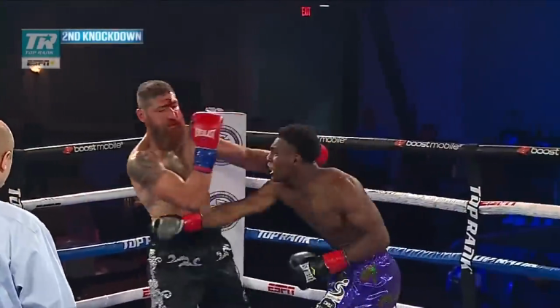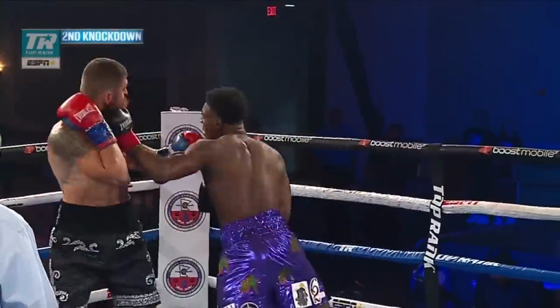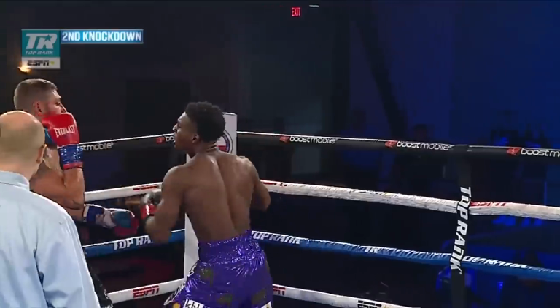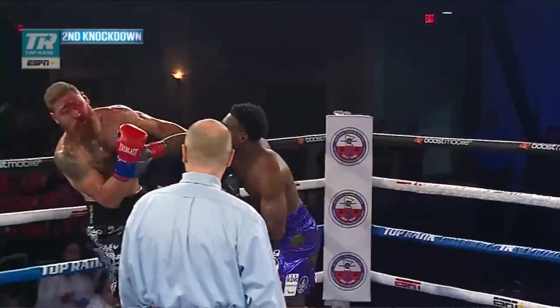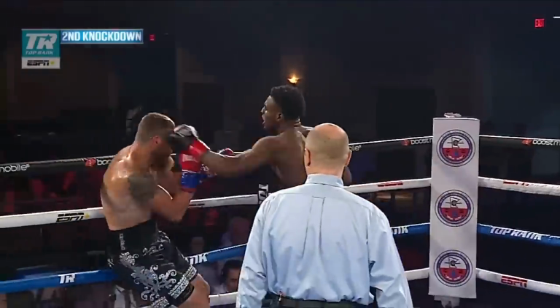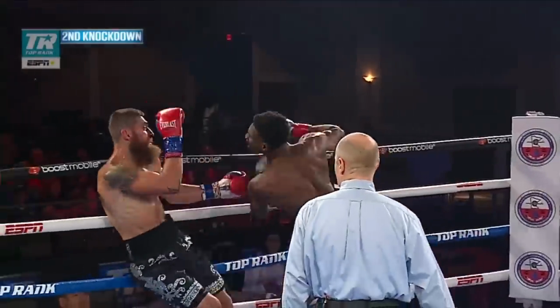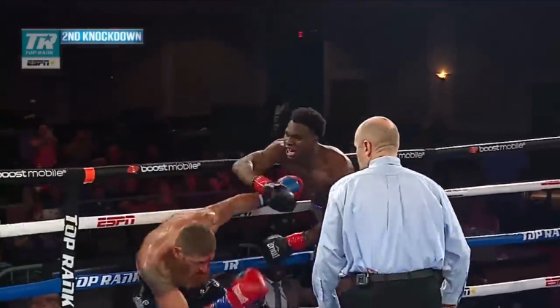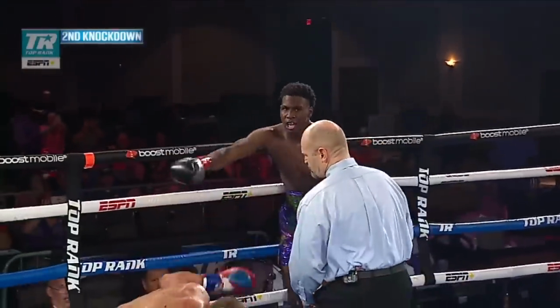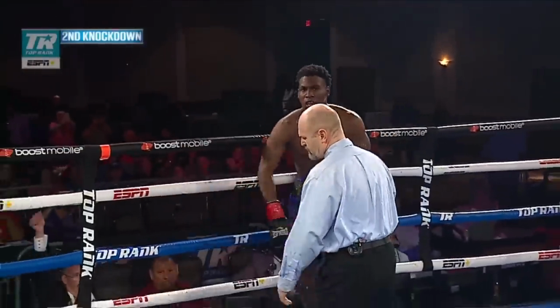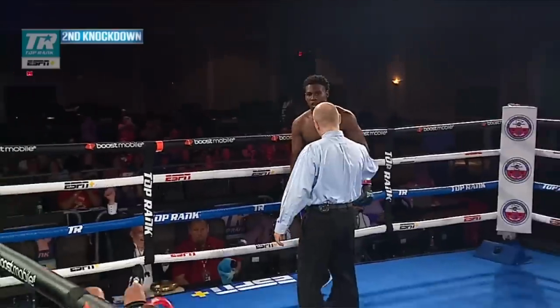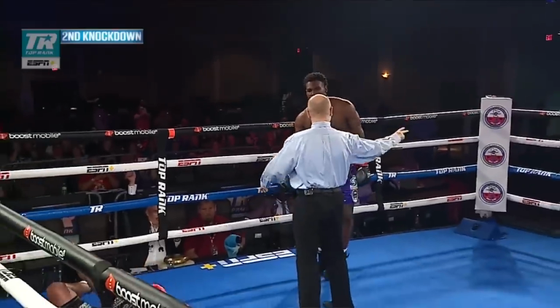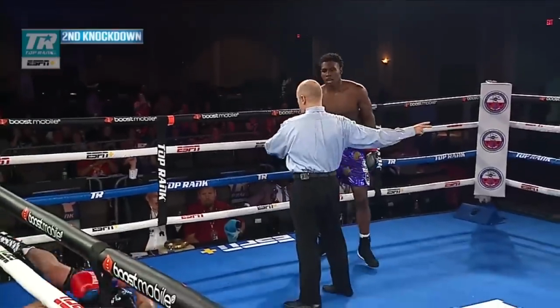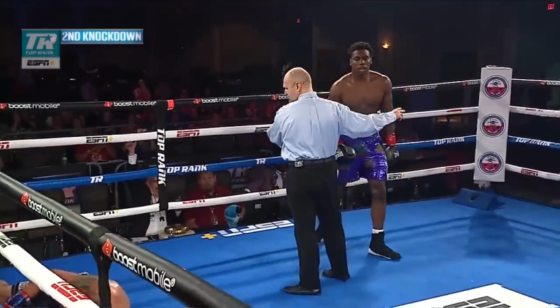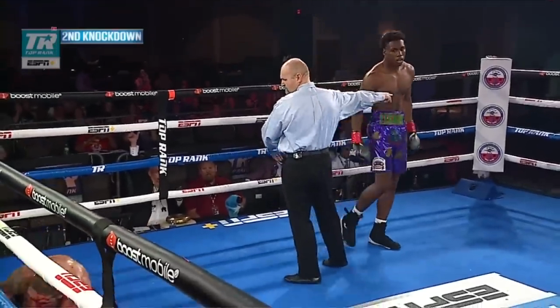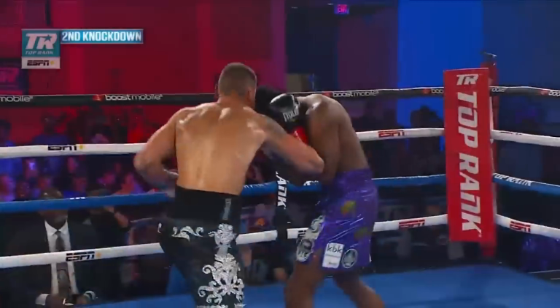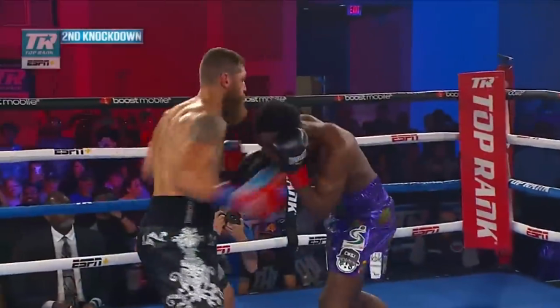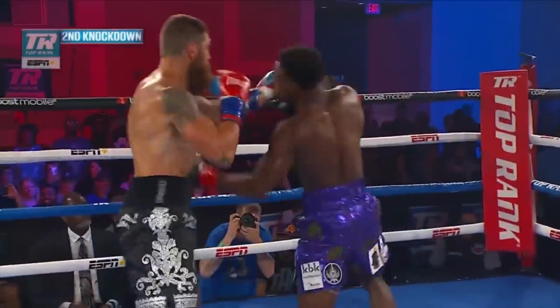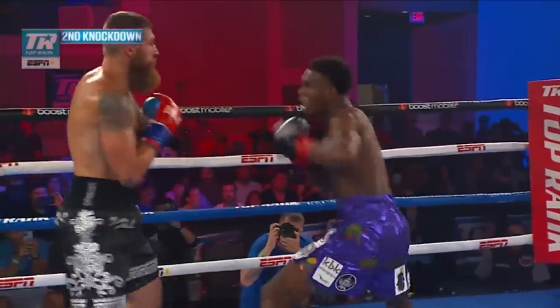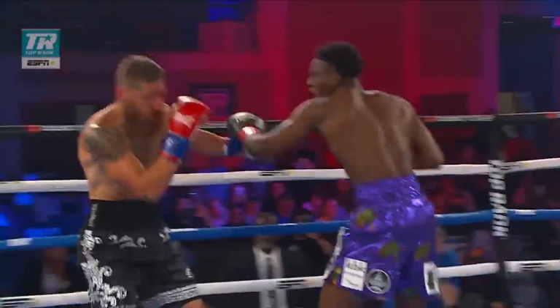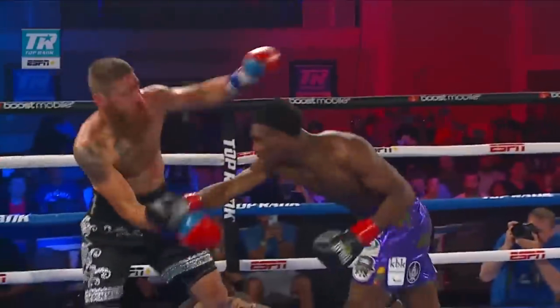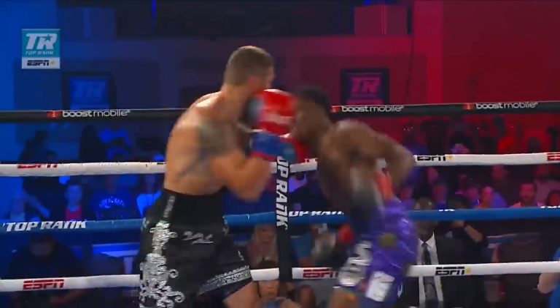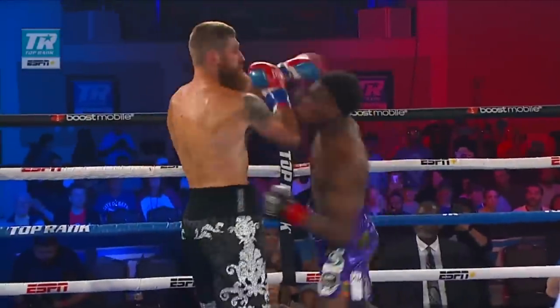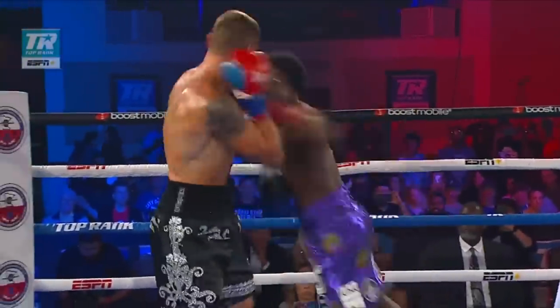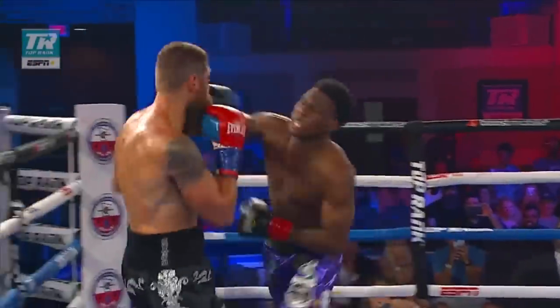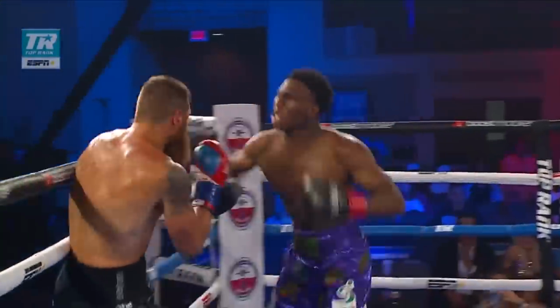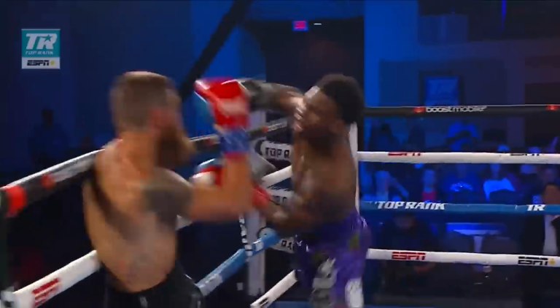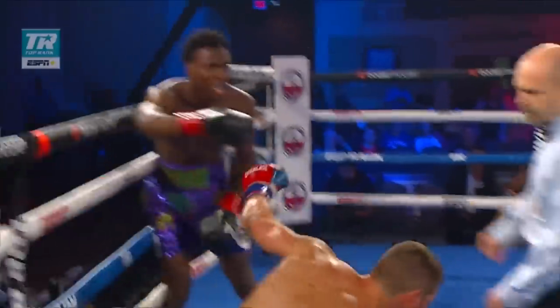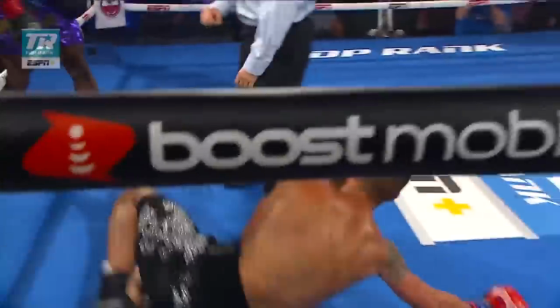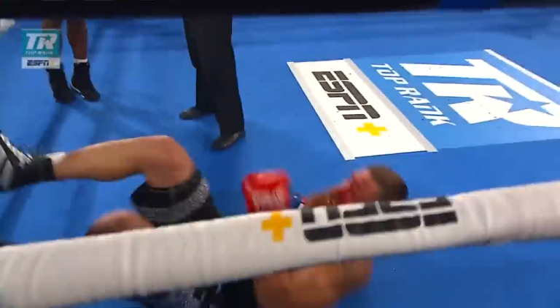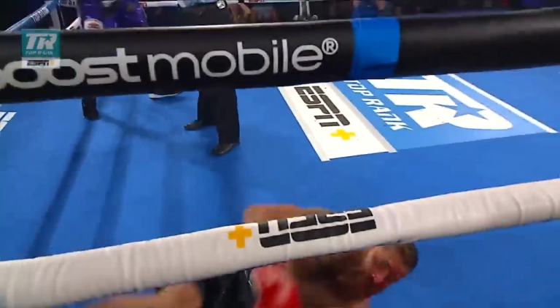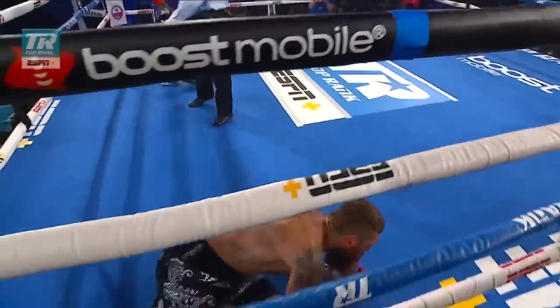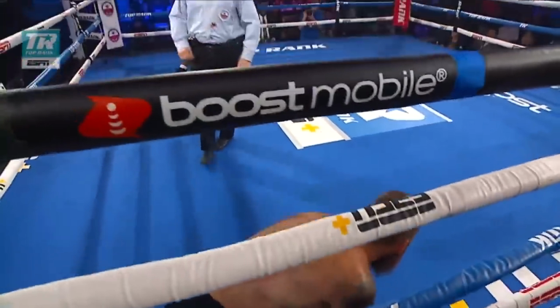The second knockdown — you see Benjamin right now trying to locate the head. He's throwing combinations, he finally locates it. Nice flurry, straight punches right down the middle, catching Thompson.